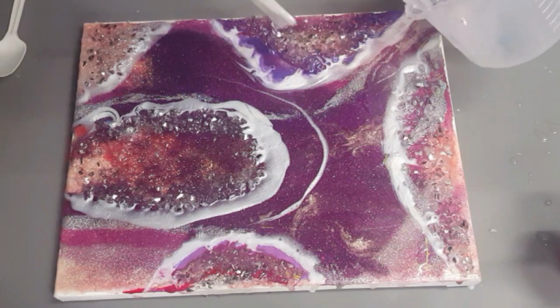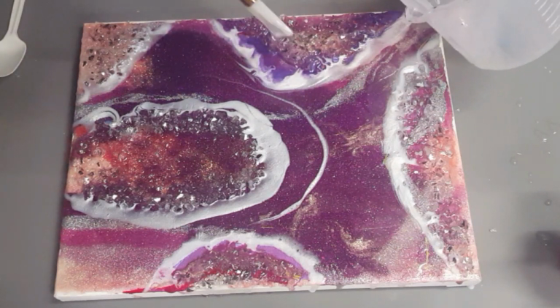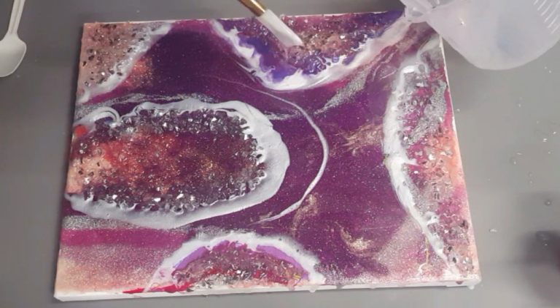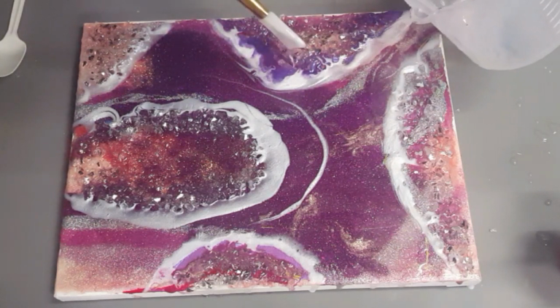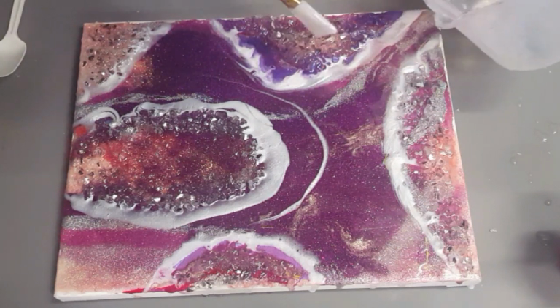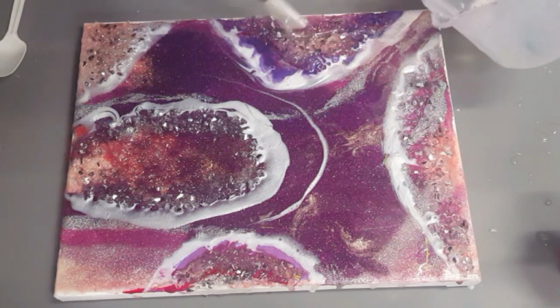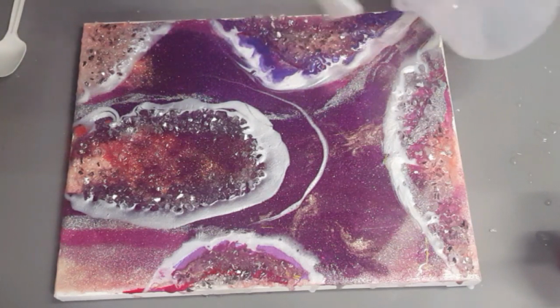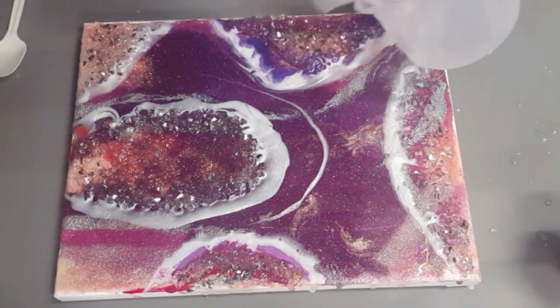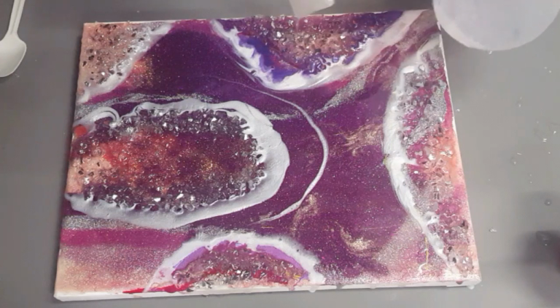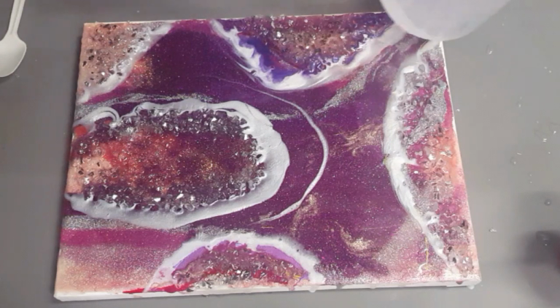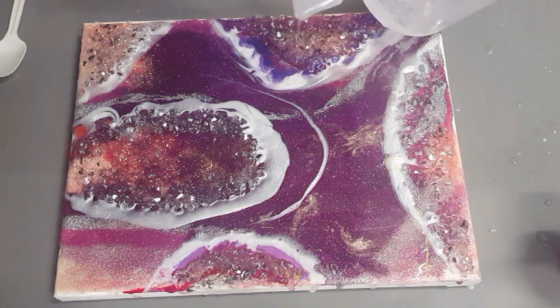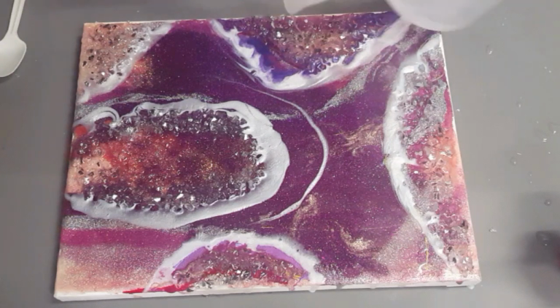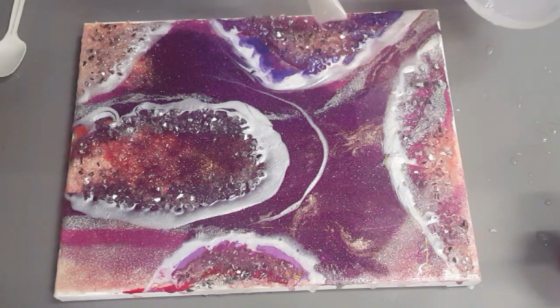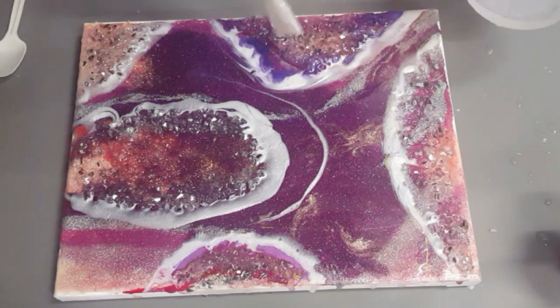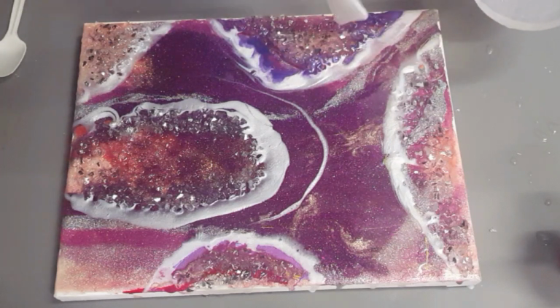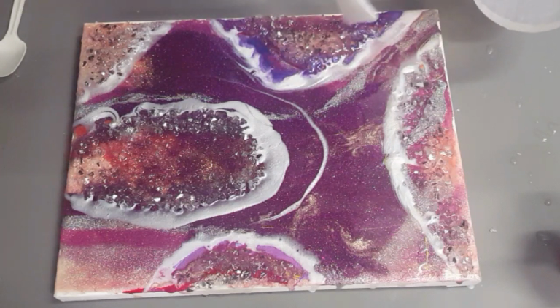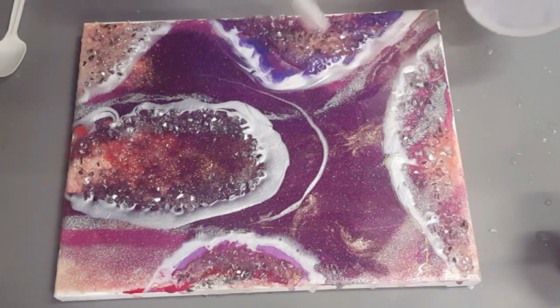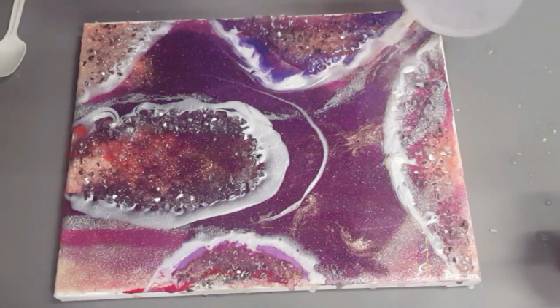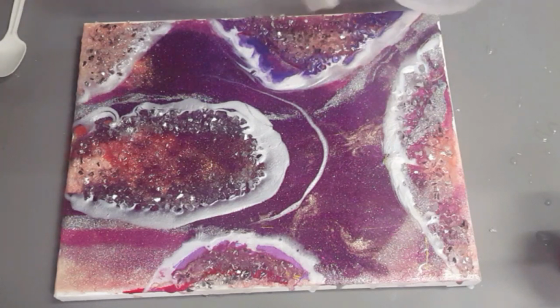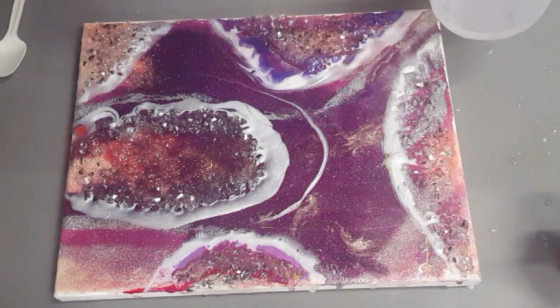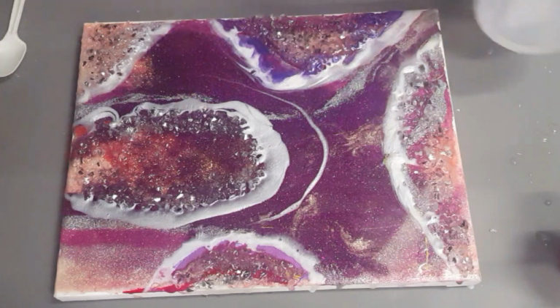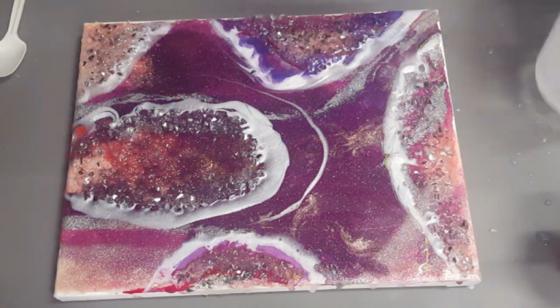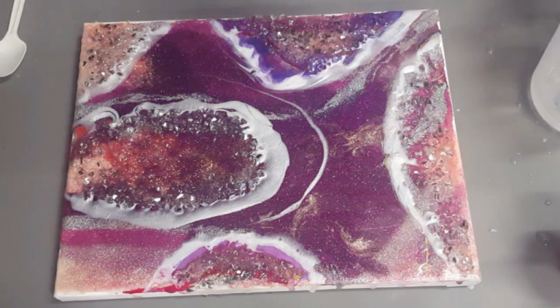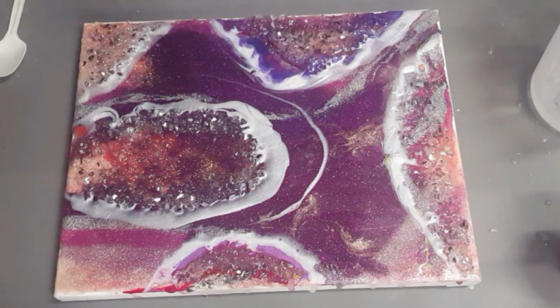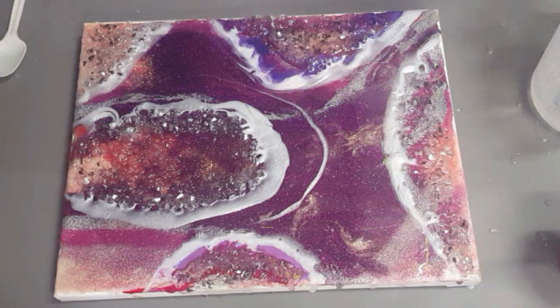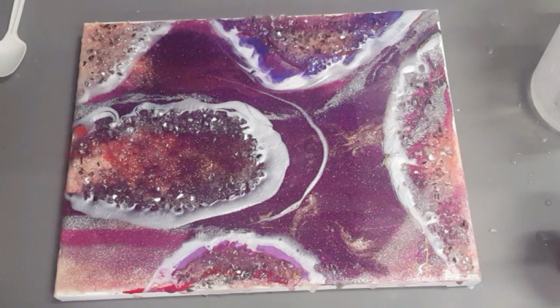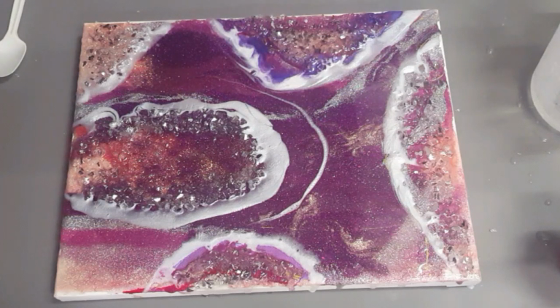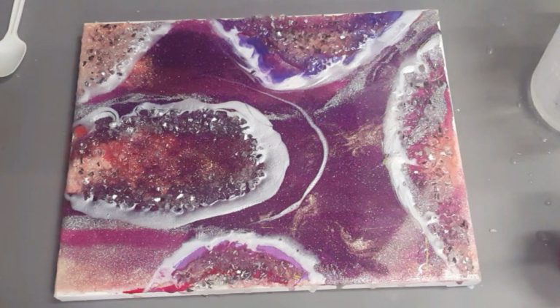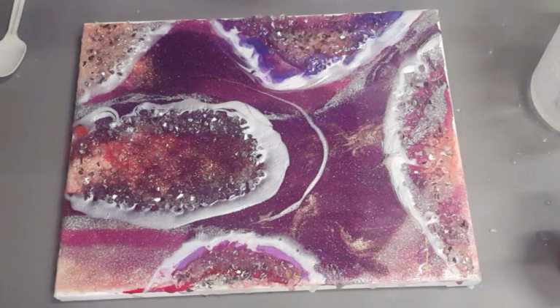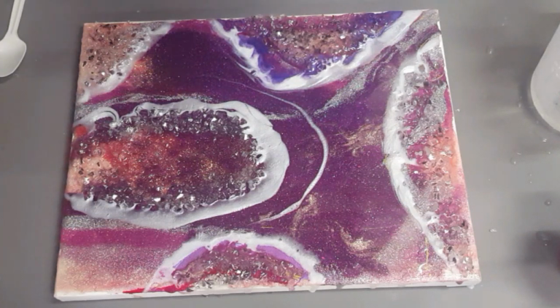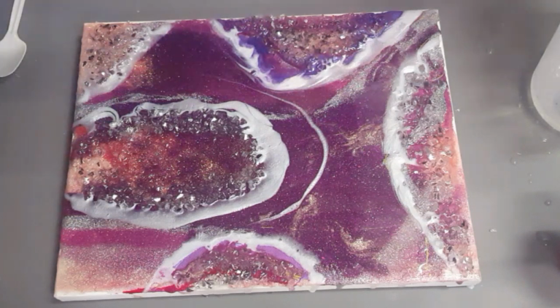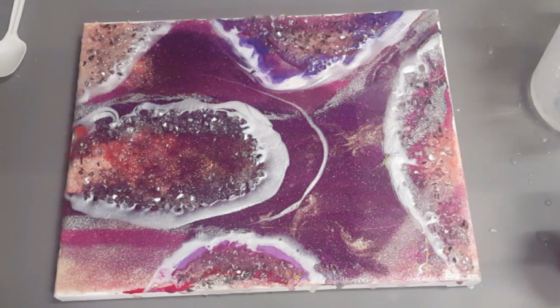Adding some more here. All right, well that's it. I'm going to bring it down closer so you can see how it looks, and then I'm going to show you how it looks when it's all set up.